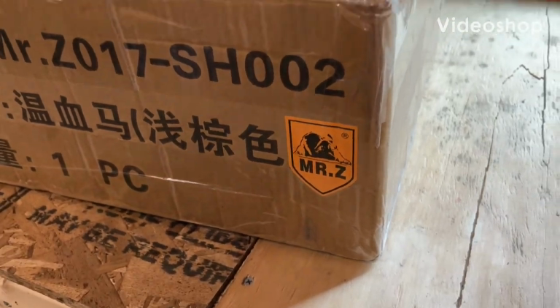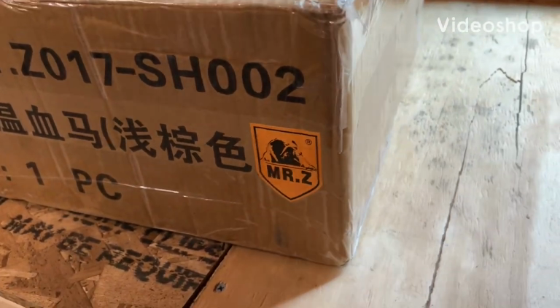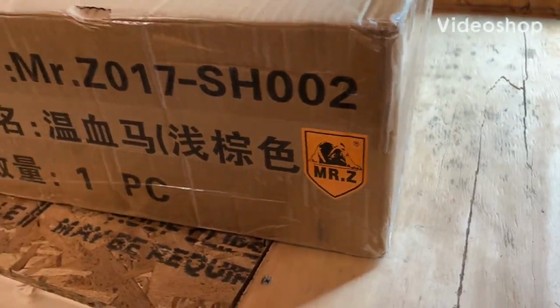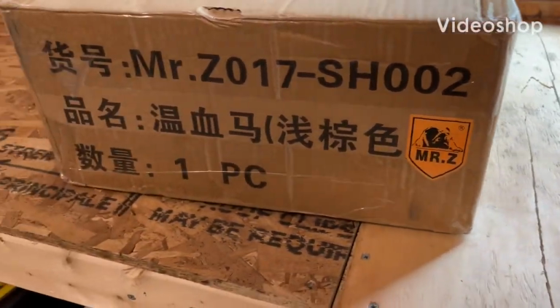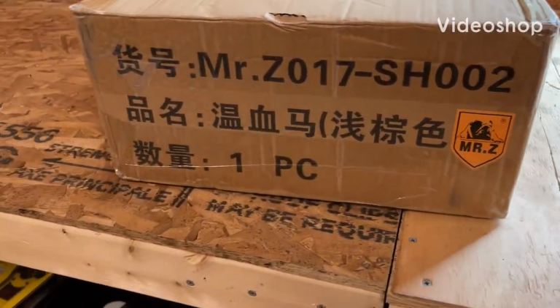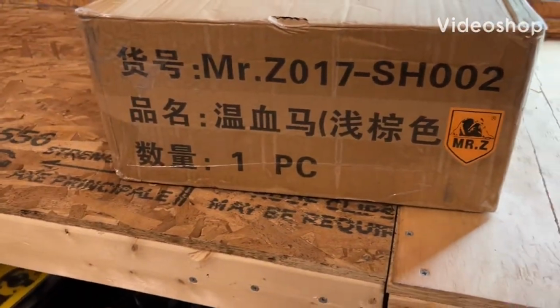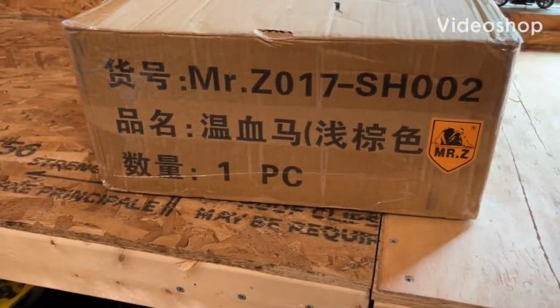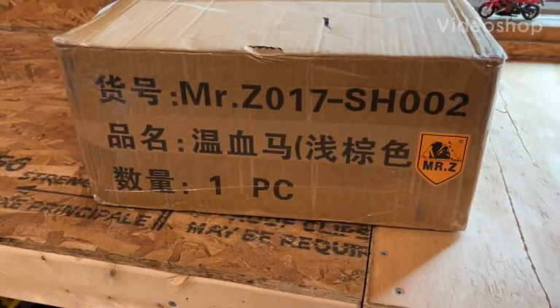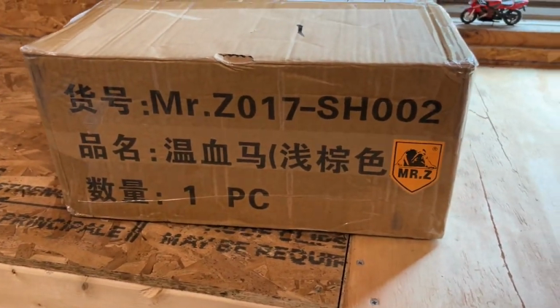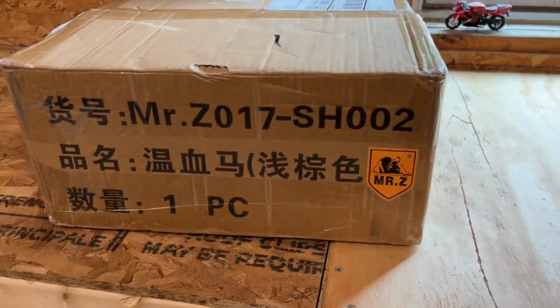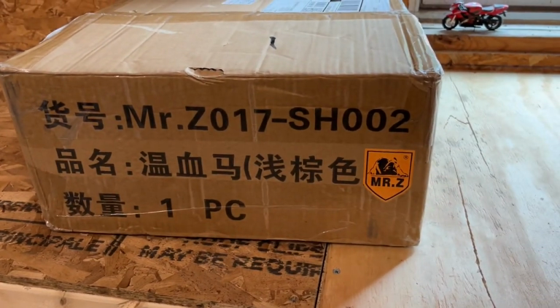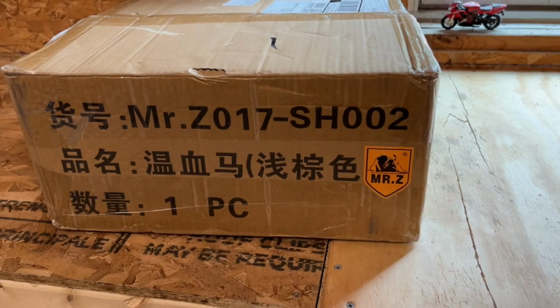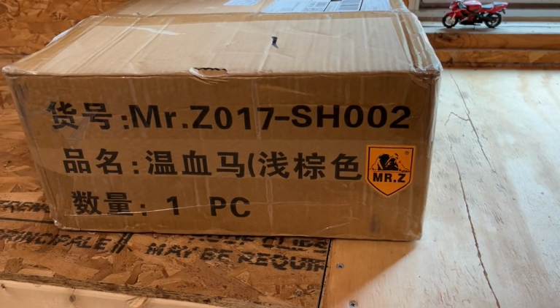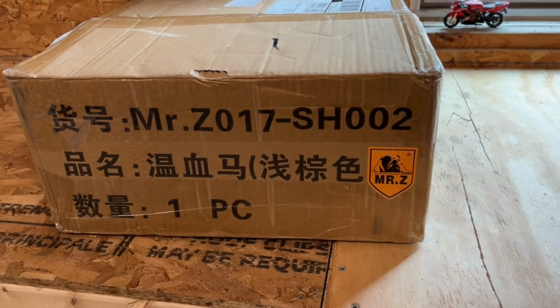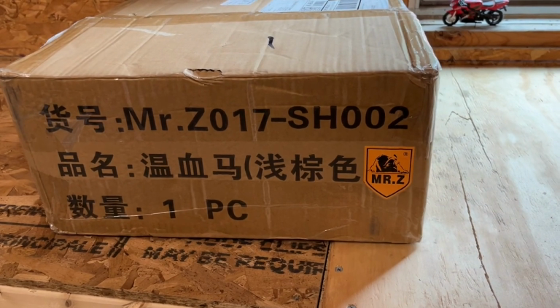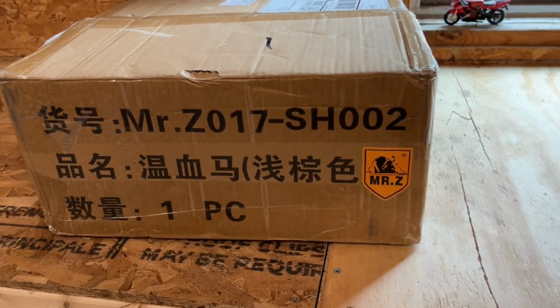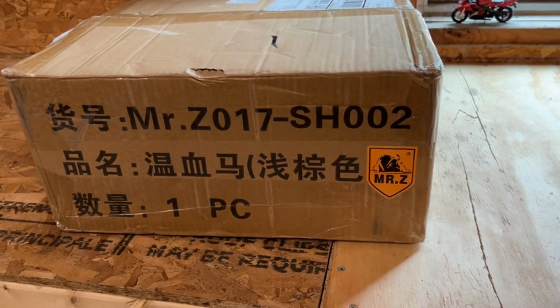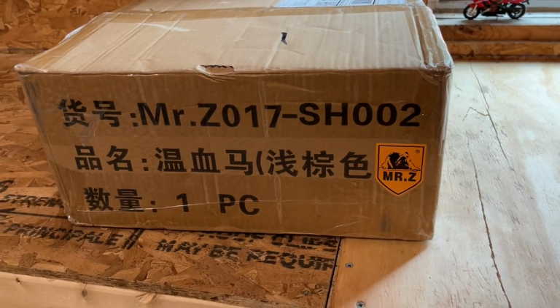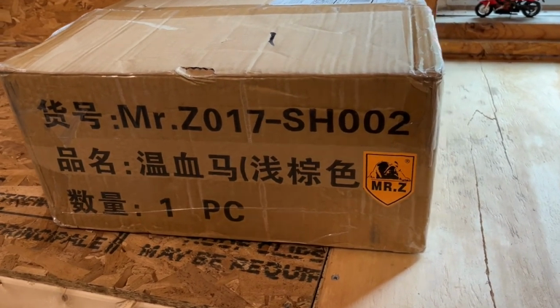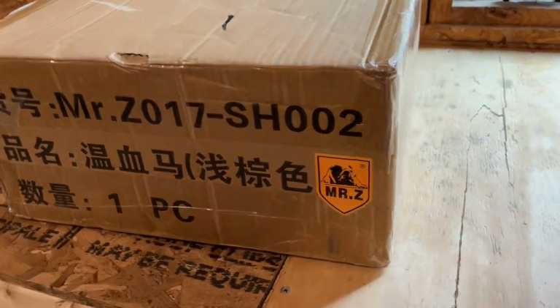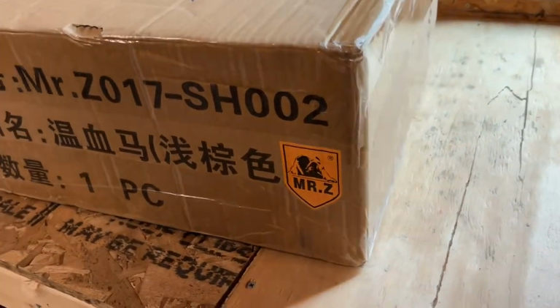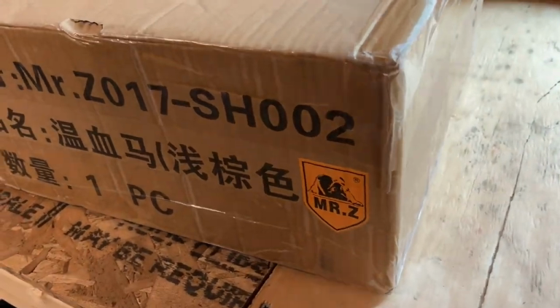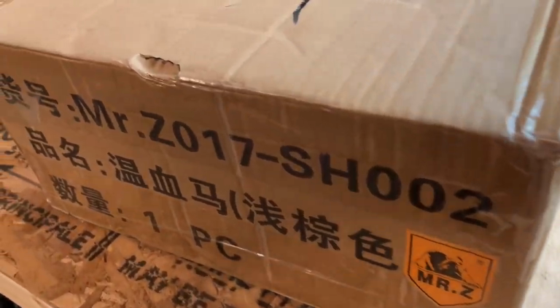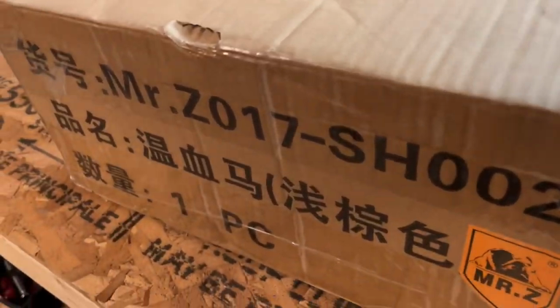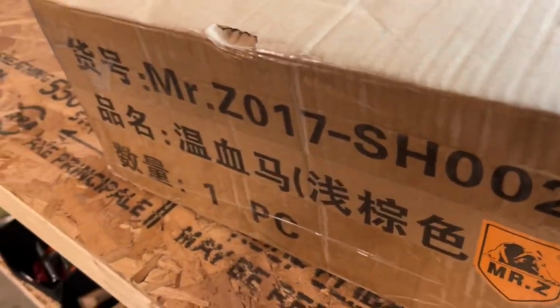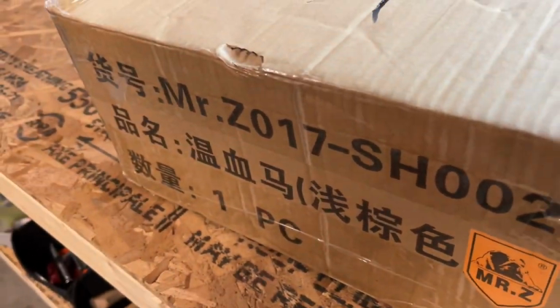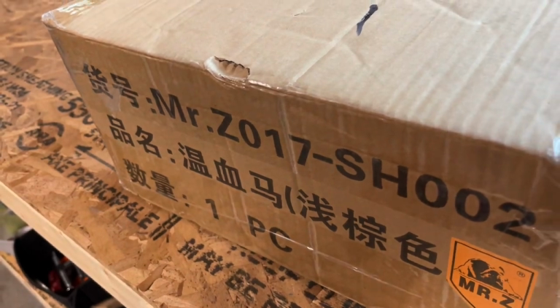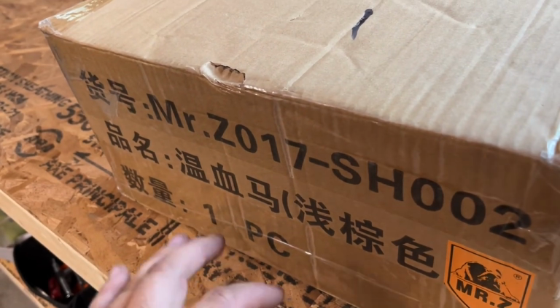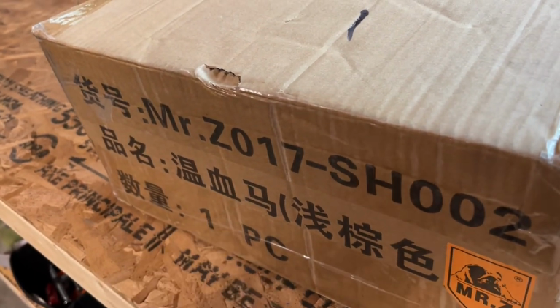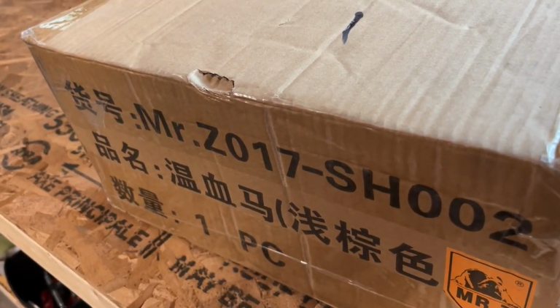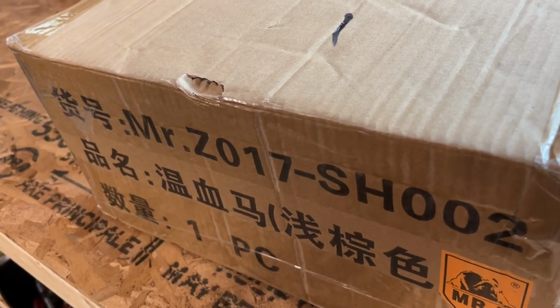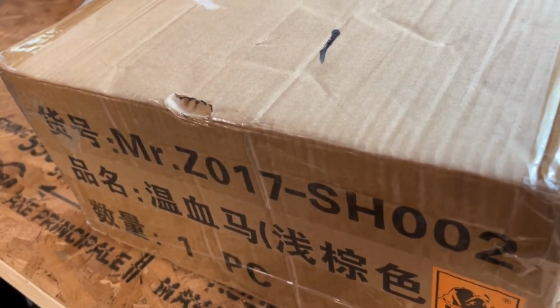Hey everyone, I just want to do a quick unboxing of the Mr. Z 1:6 scale horse that I got for my Back to the Future Part 3 display.